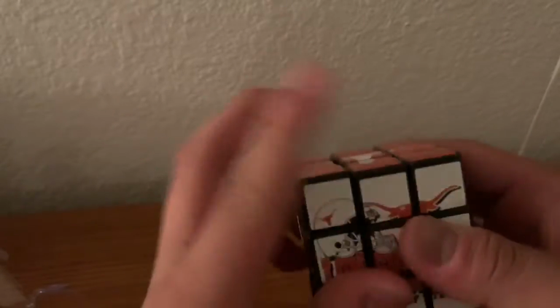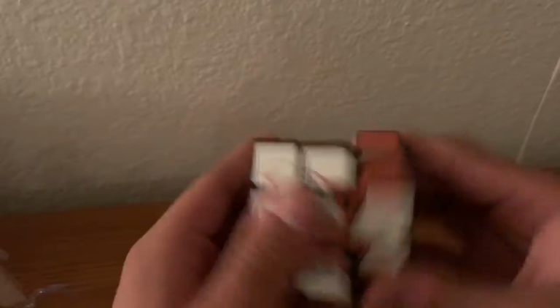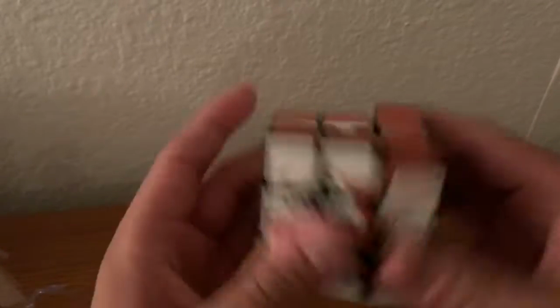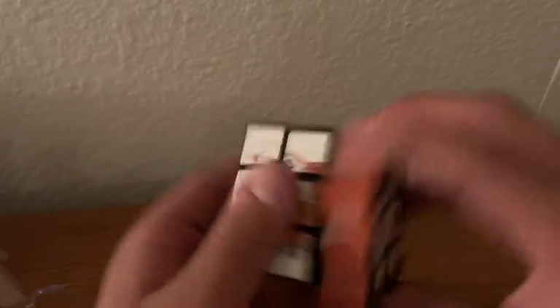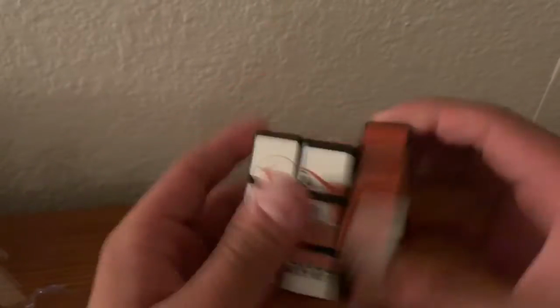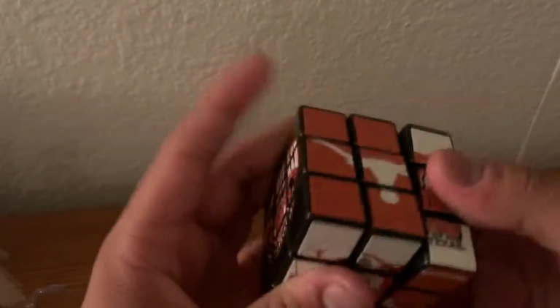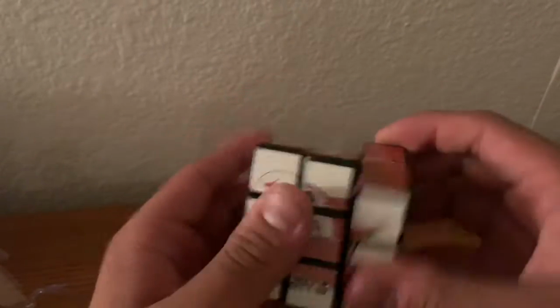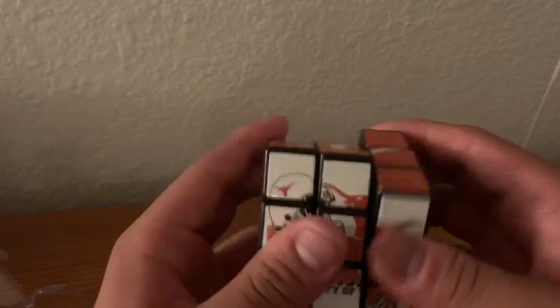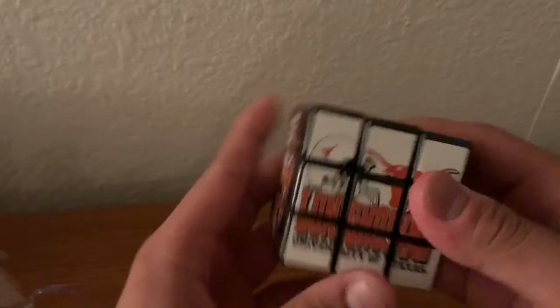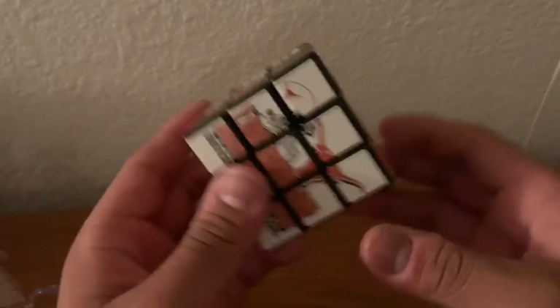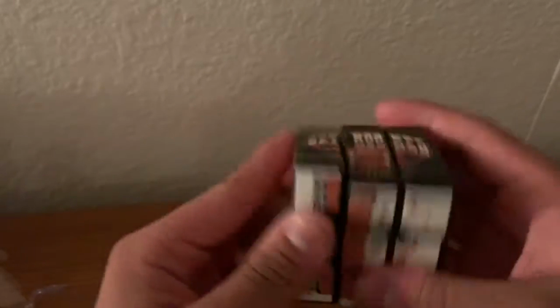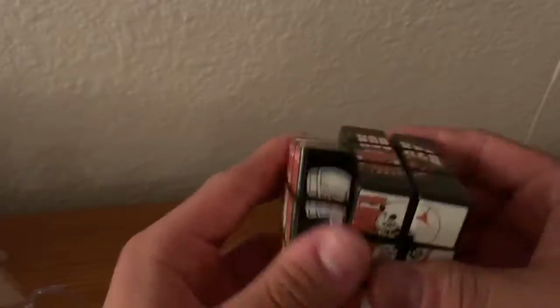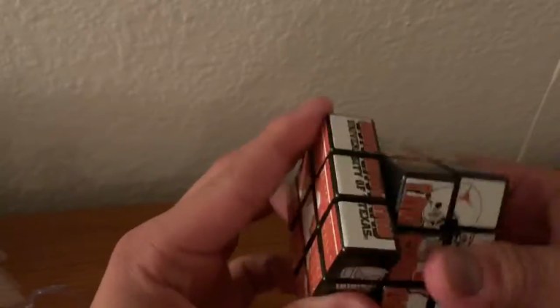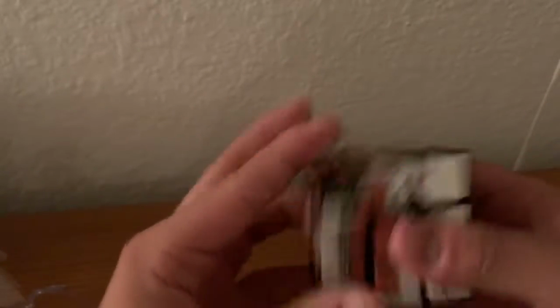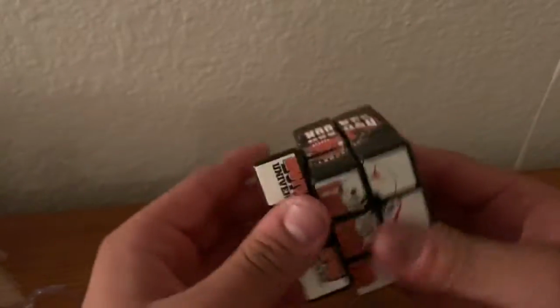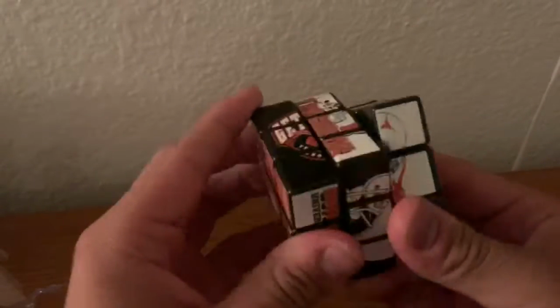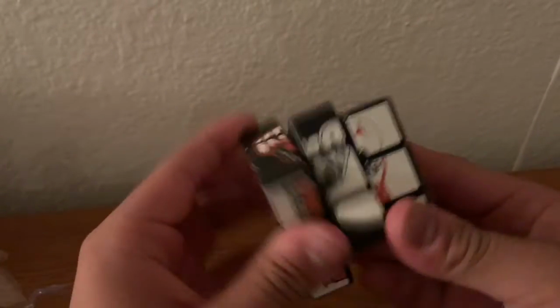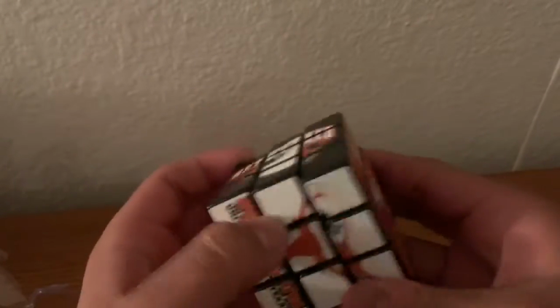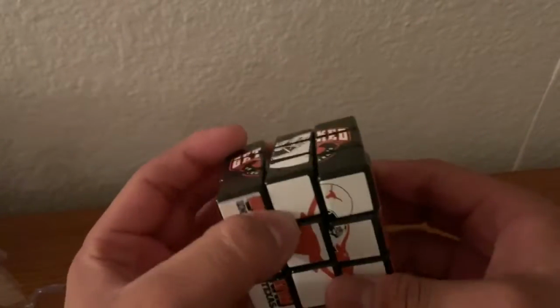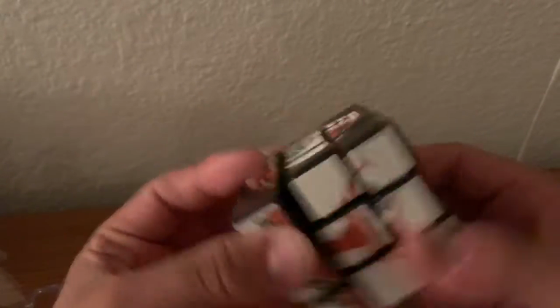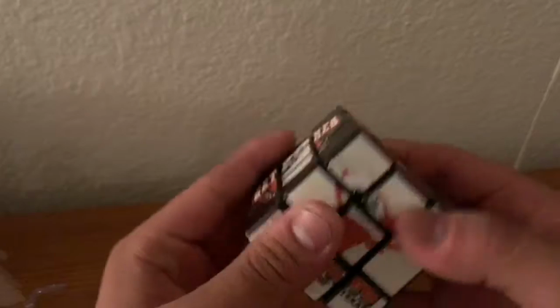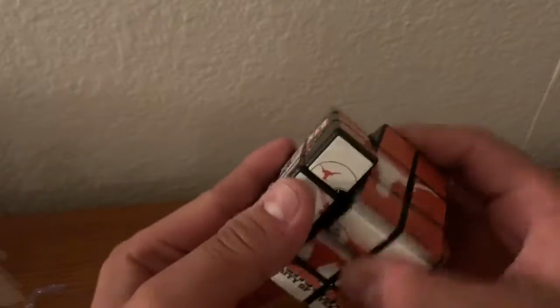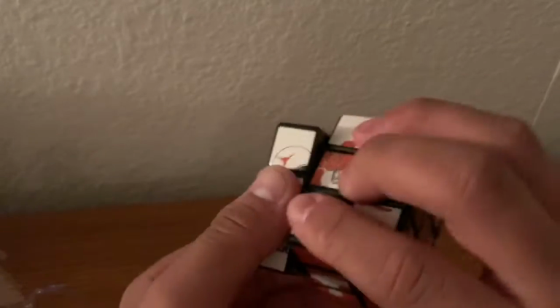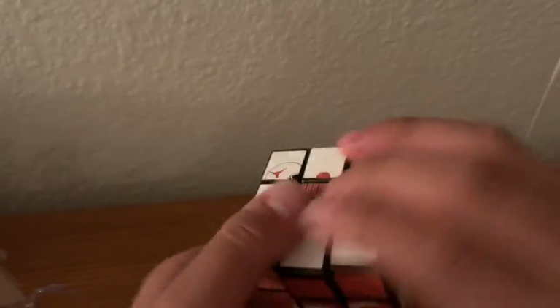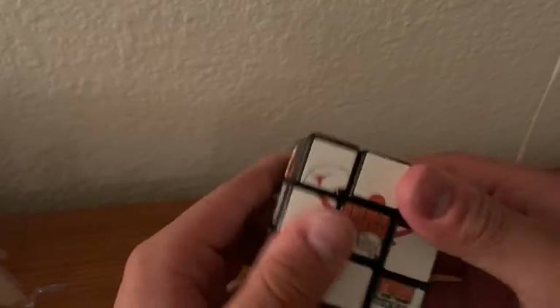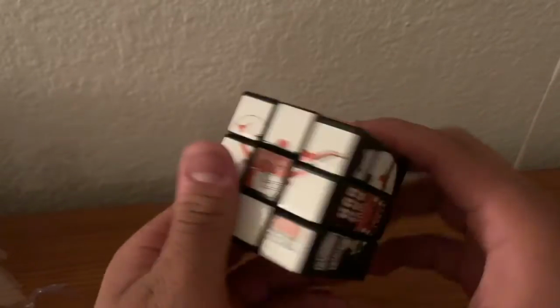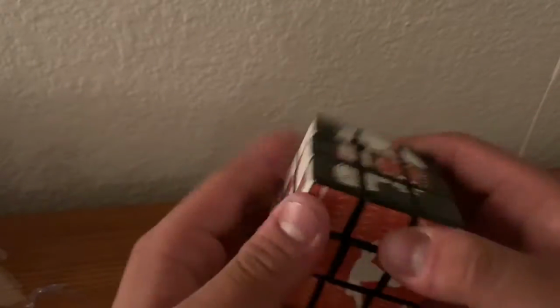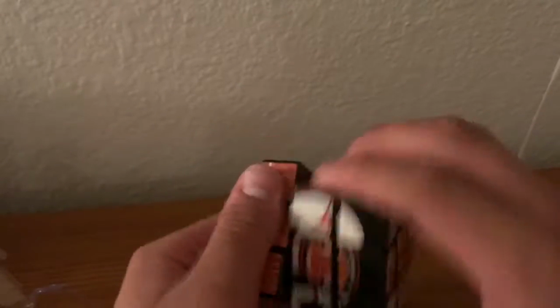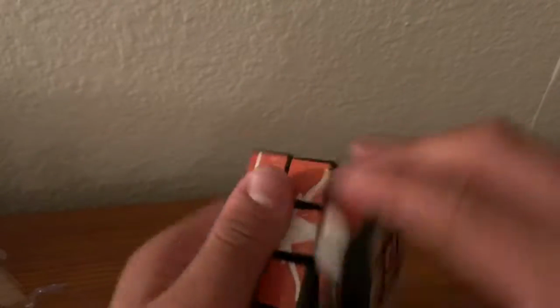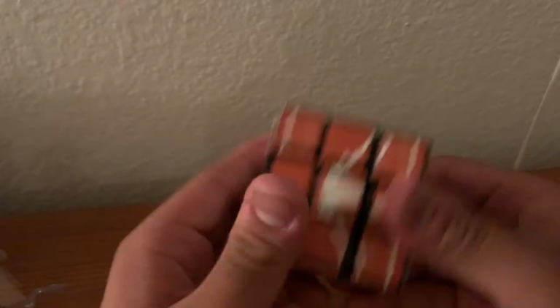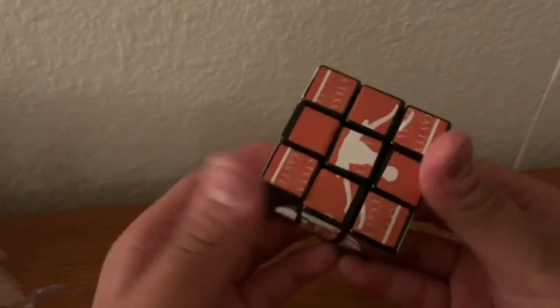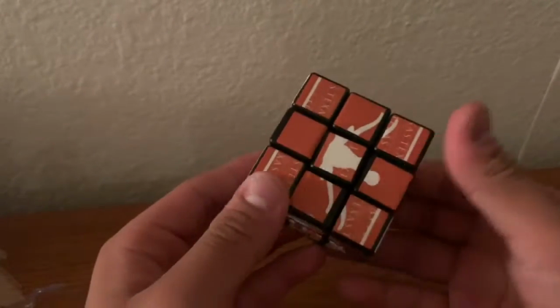It's still a little stiff and sandy, but it's a good cube. Good souvenir that my friend gave me.